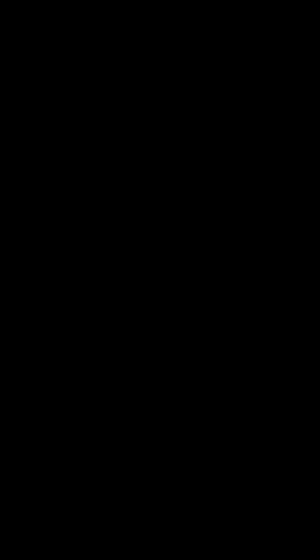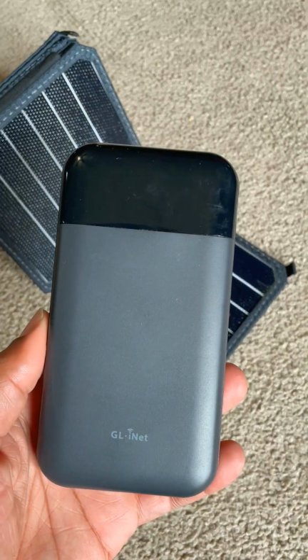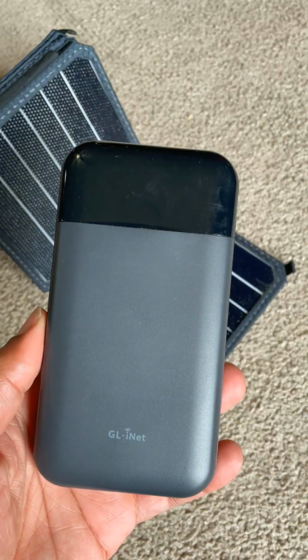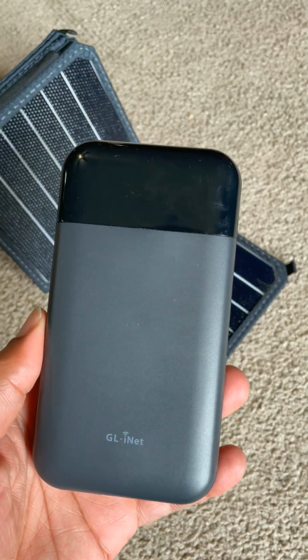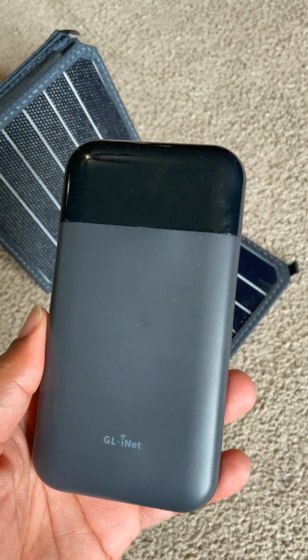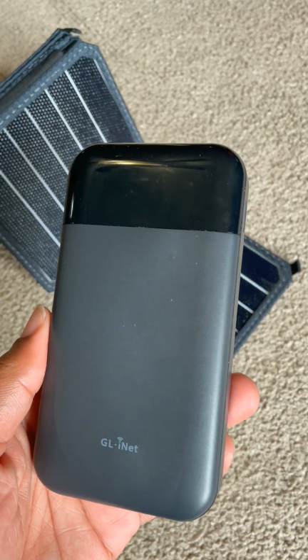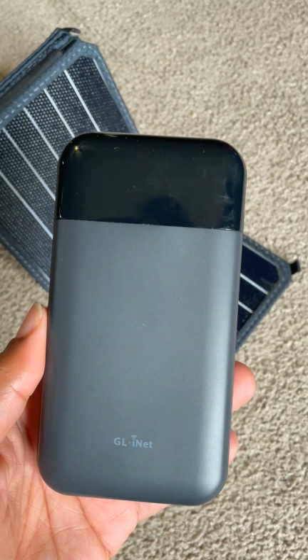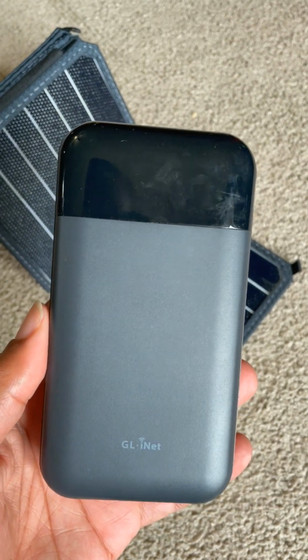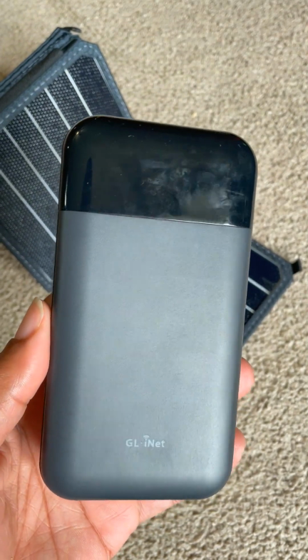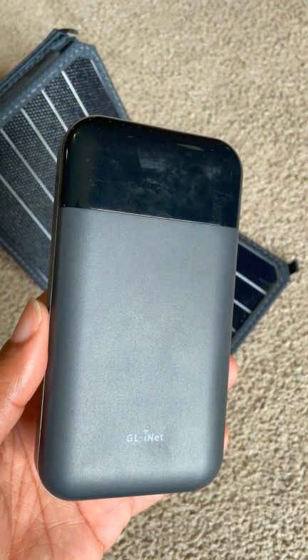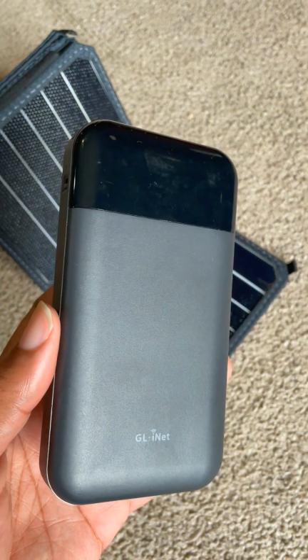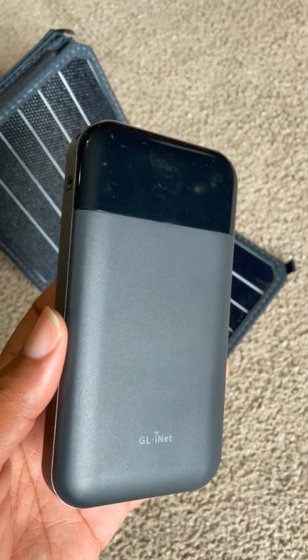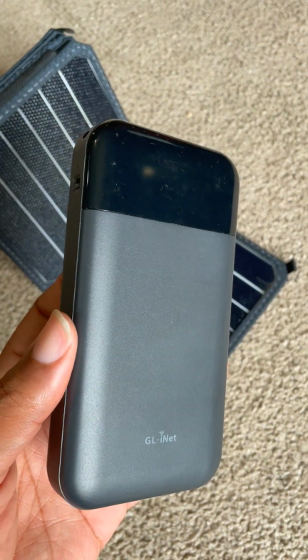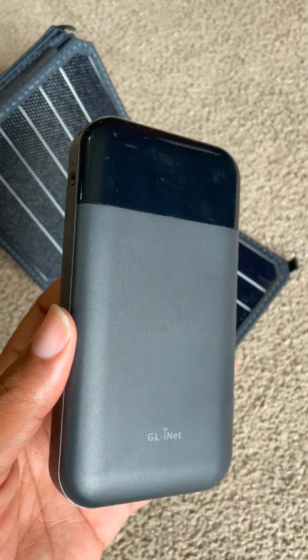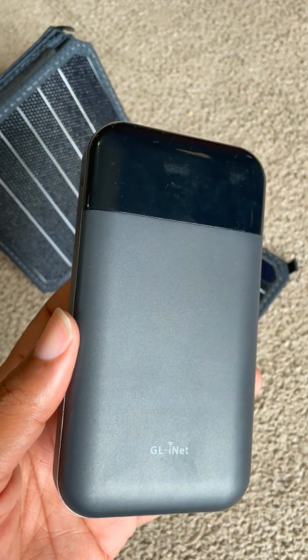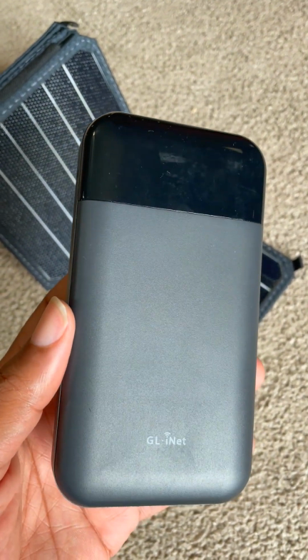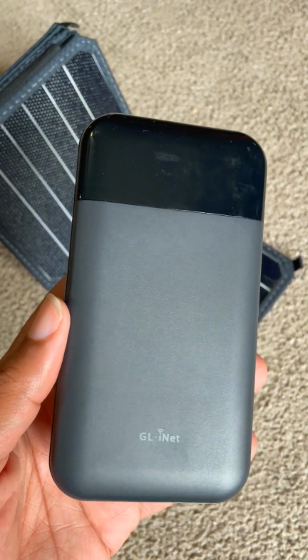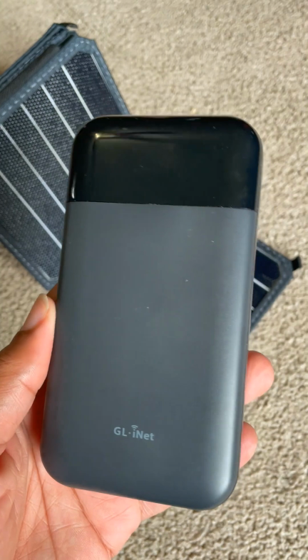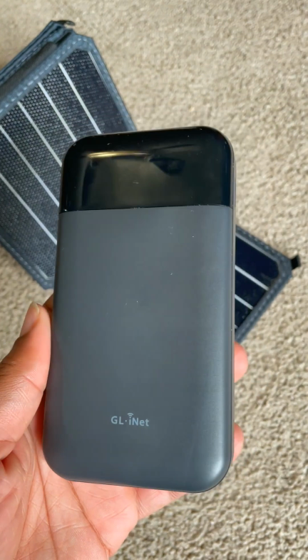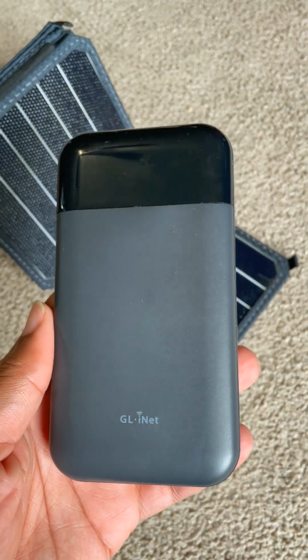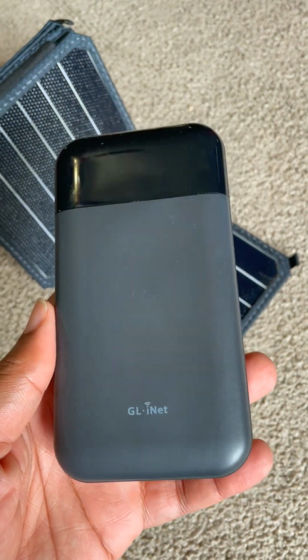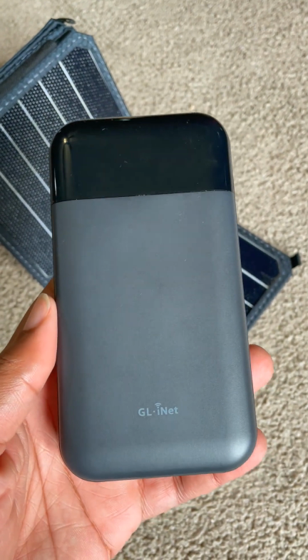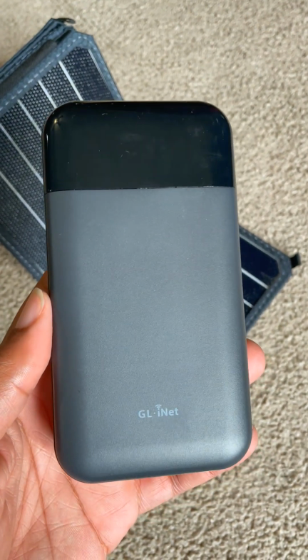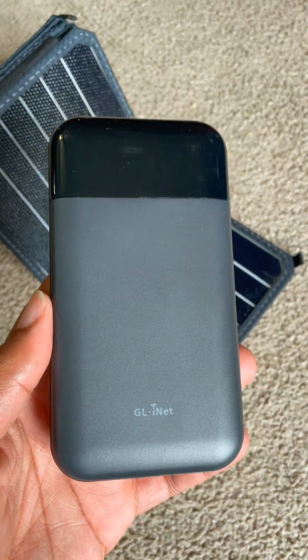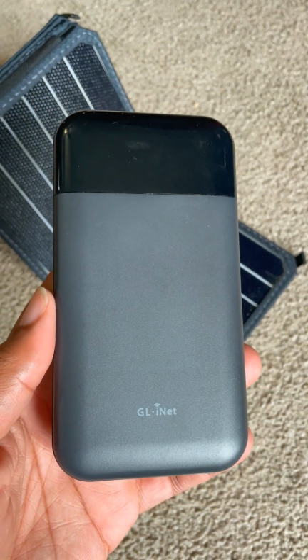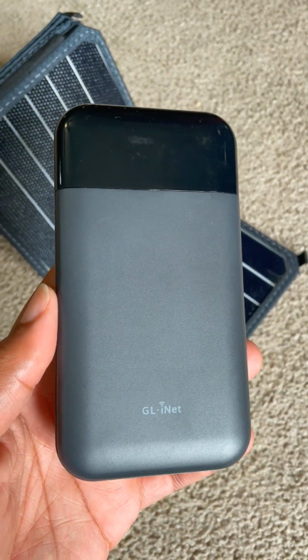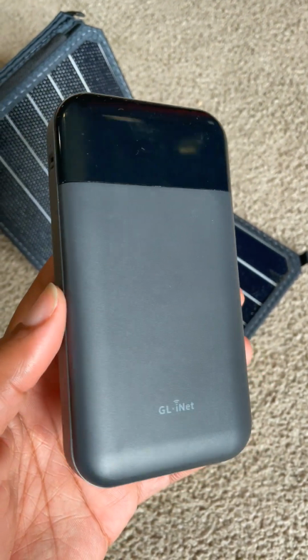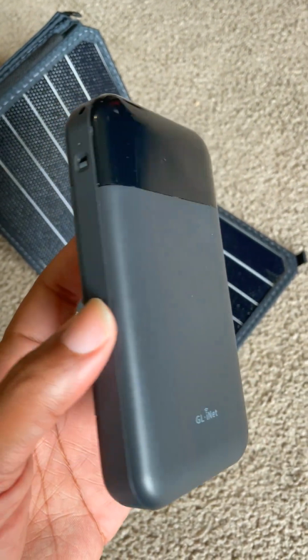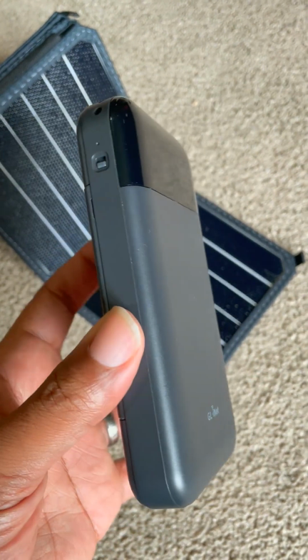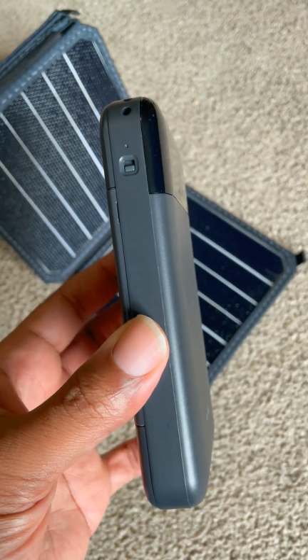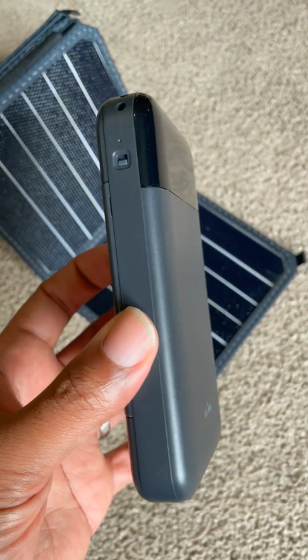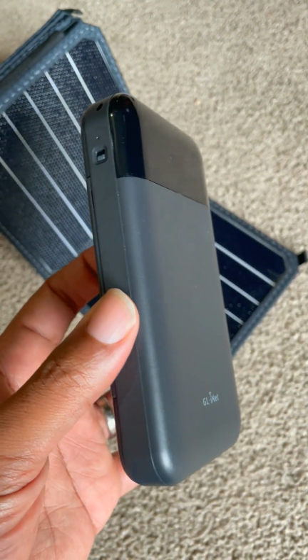This is my mobile travel router from GLINet and it has many implications. There's a preparedness angle, there's a travel angle, and there's just a home emergency angle.